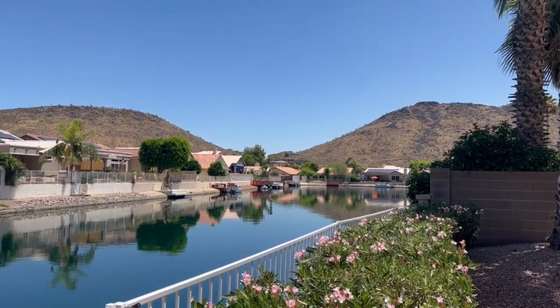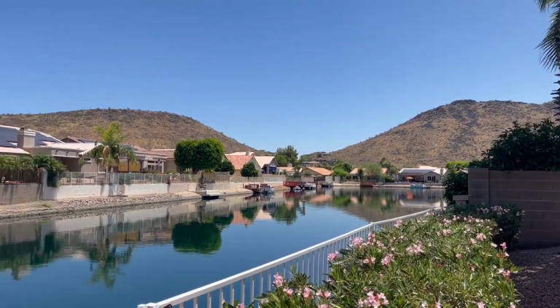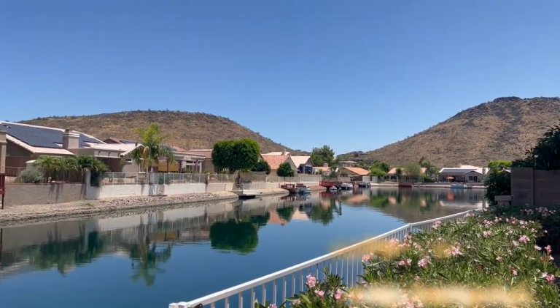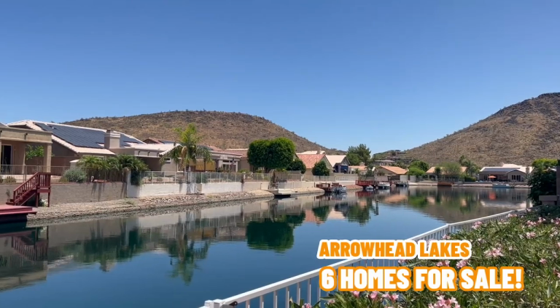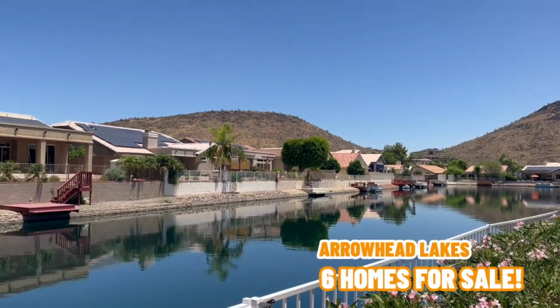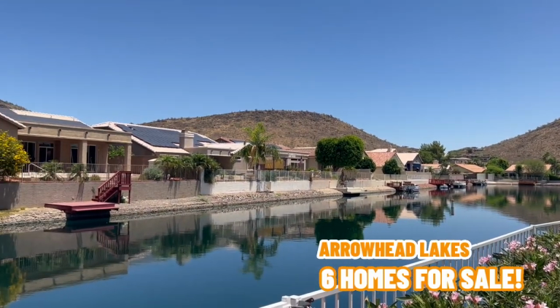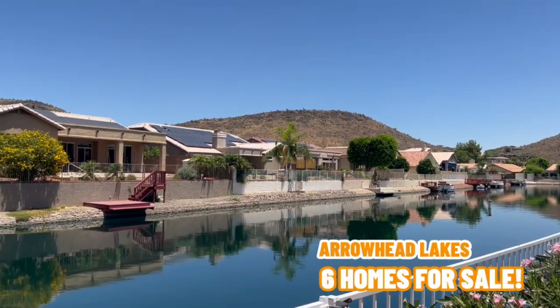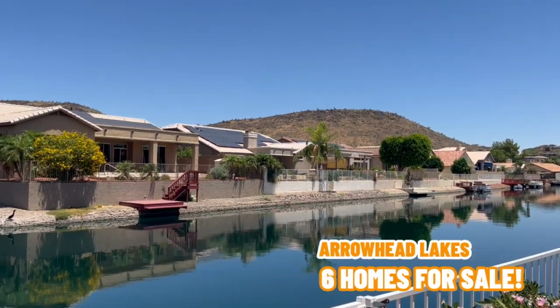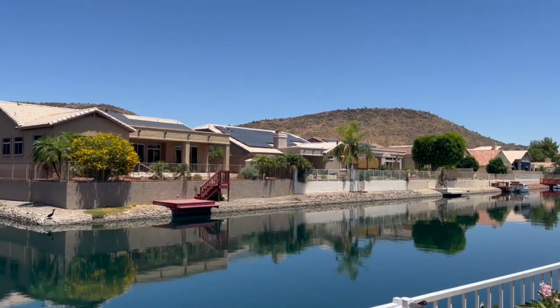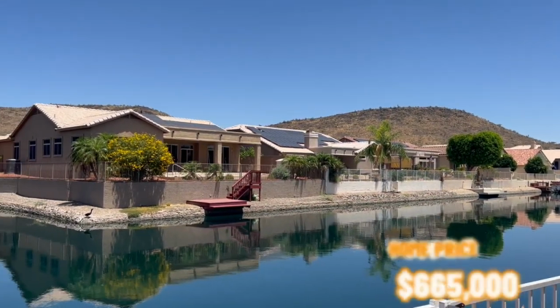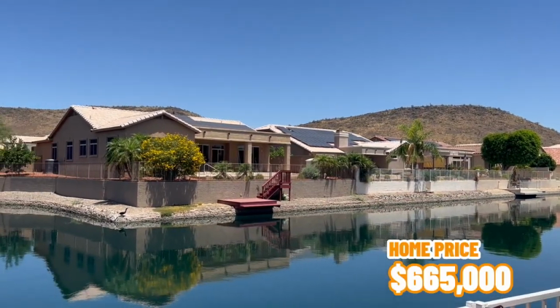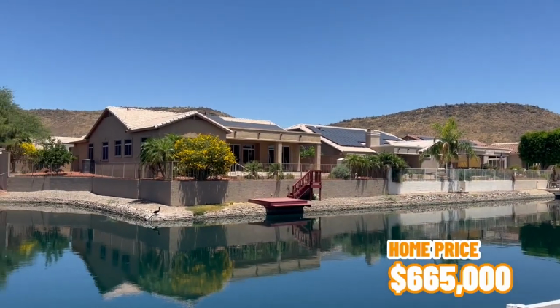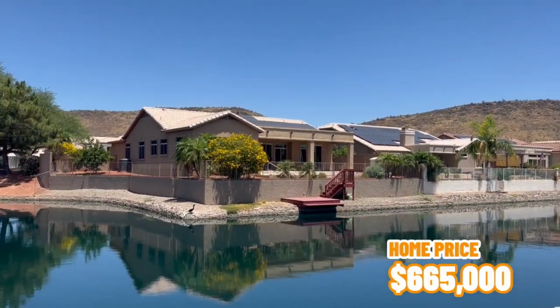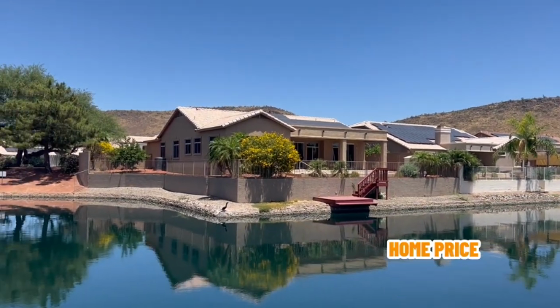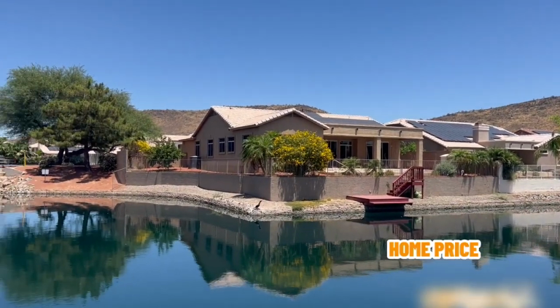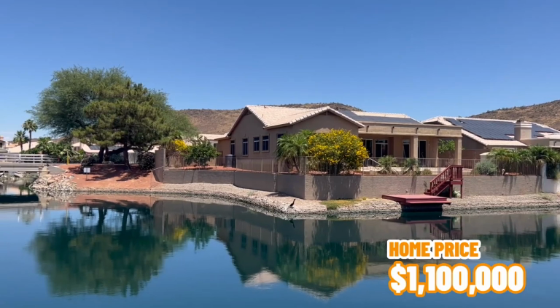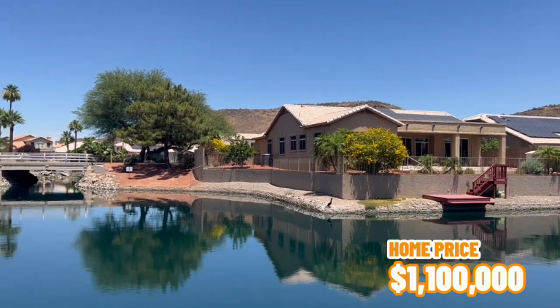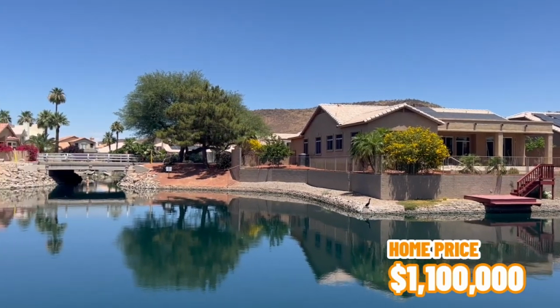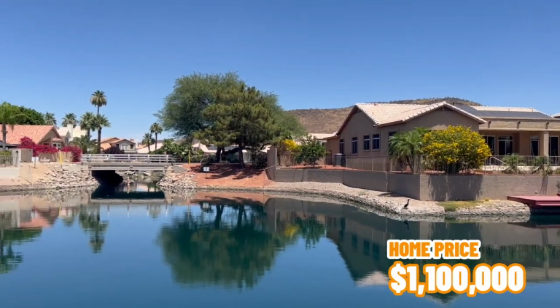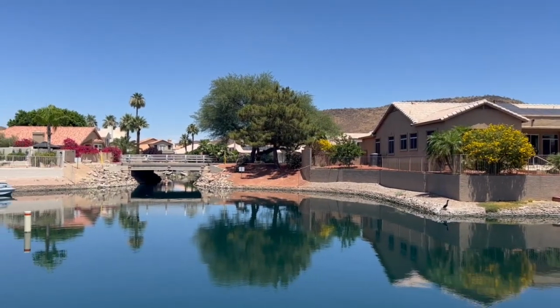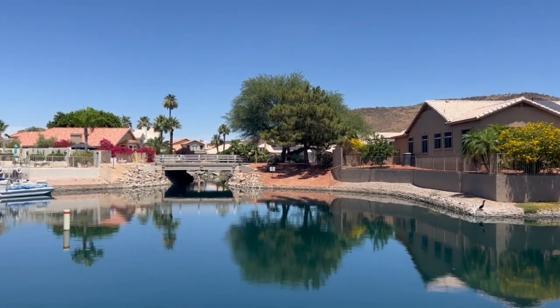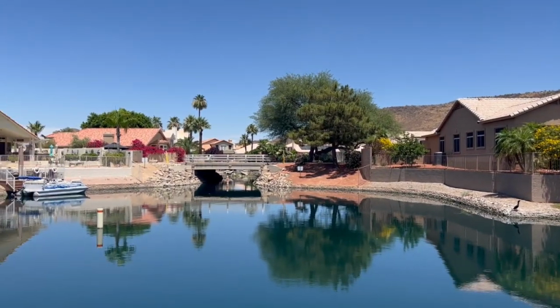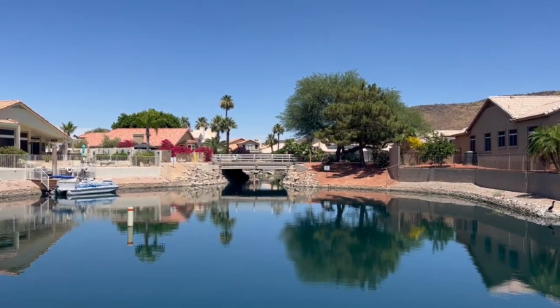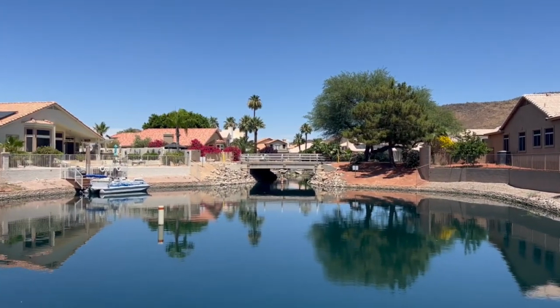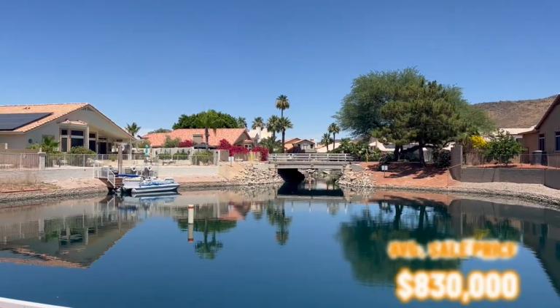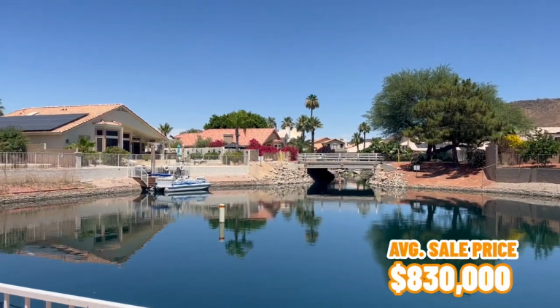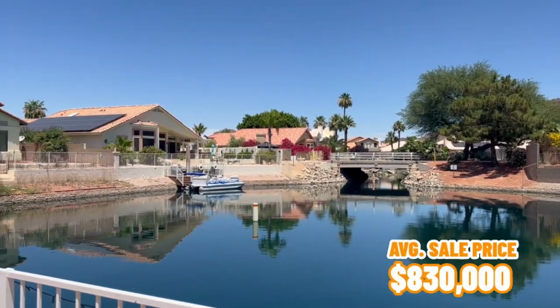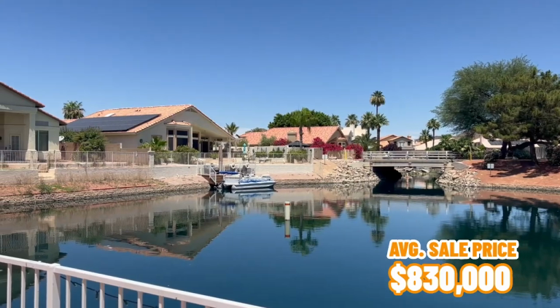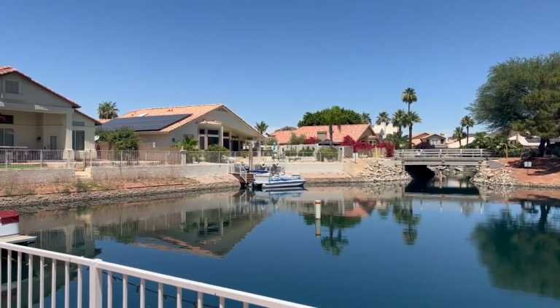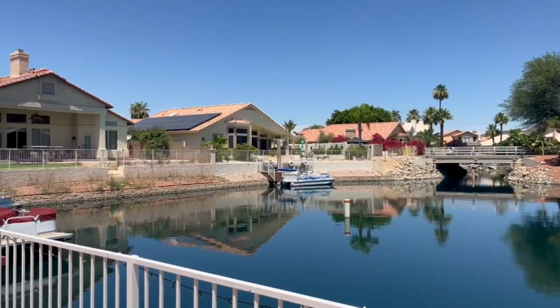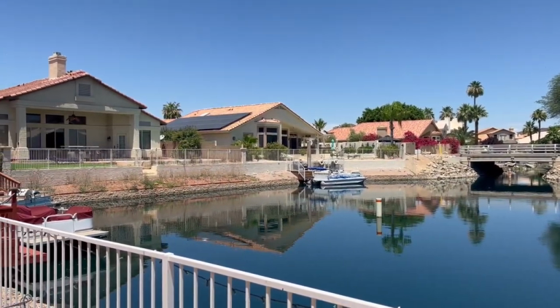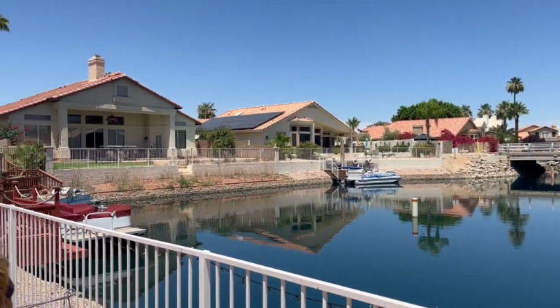There are currently six homes for sale in here ranging in price from $665,000 all the way up to $1.1 million, and the average sales price year to date is about $830,000.